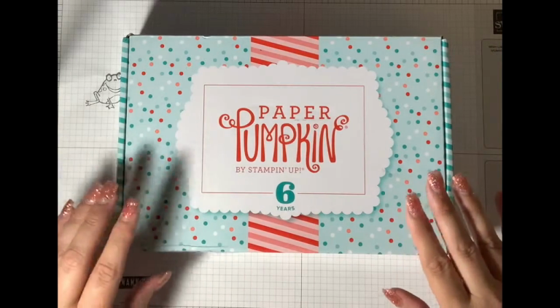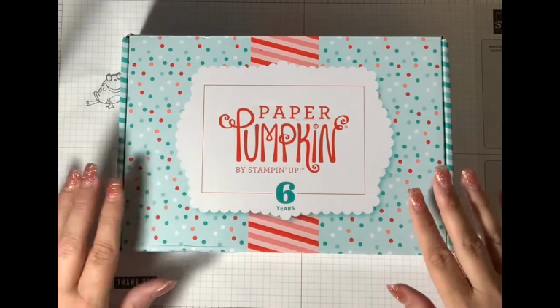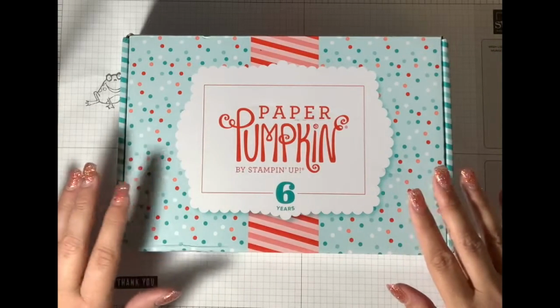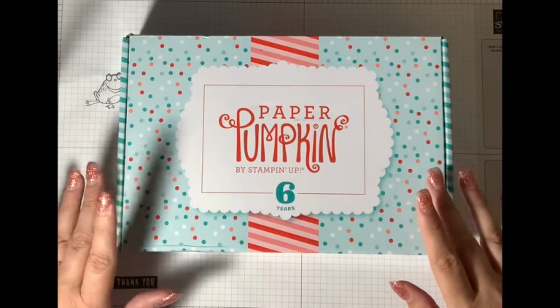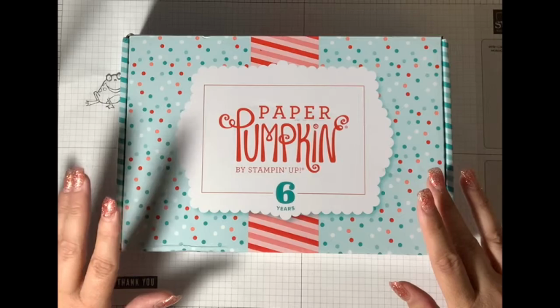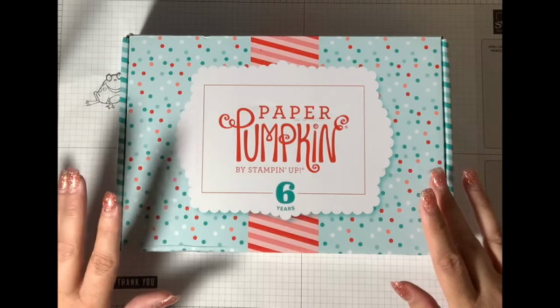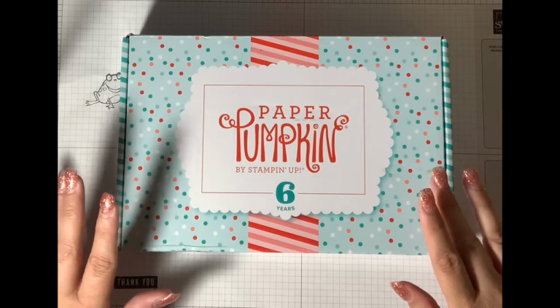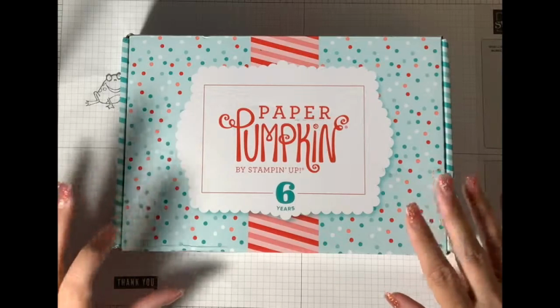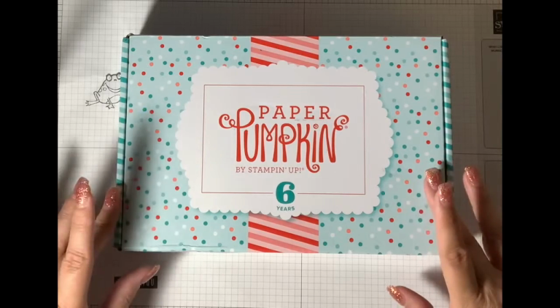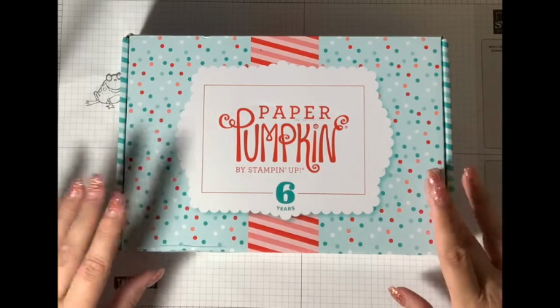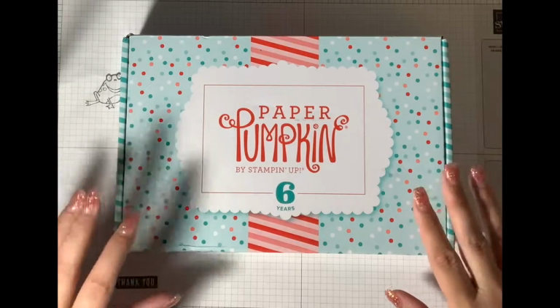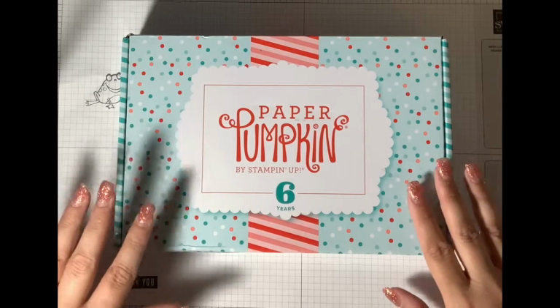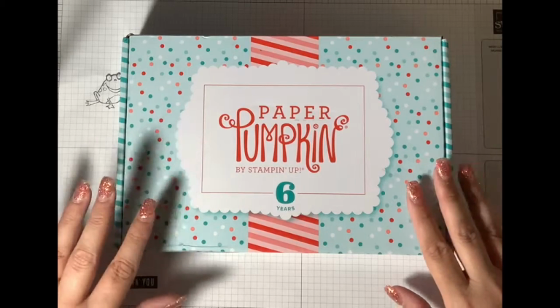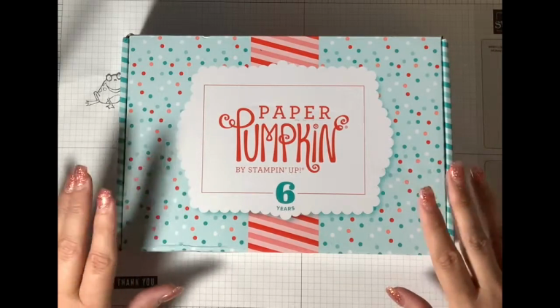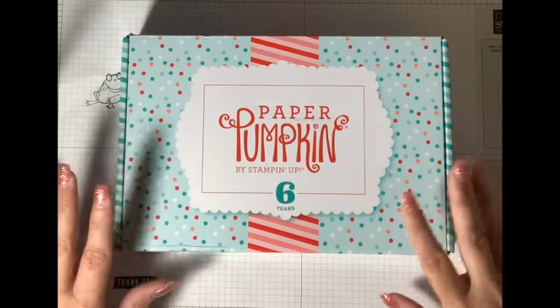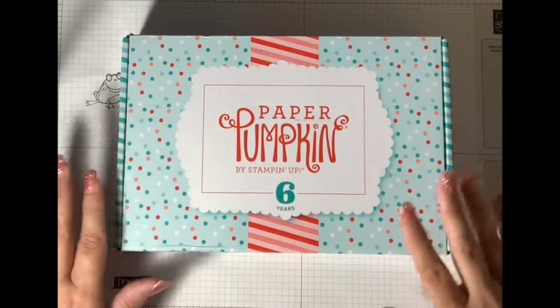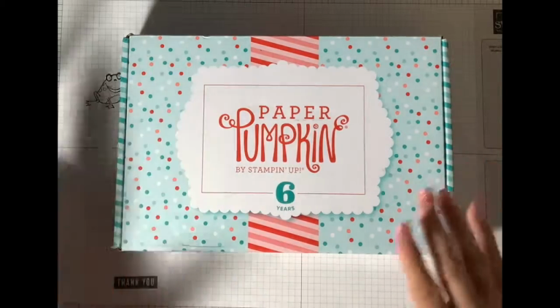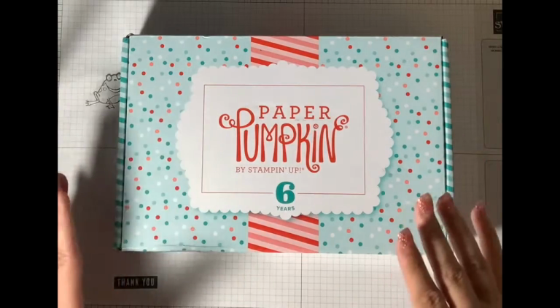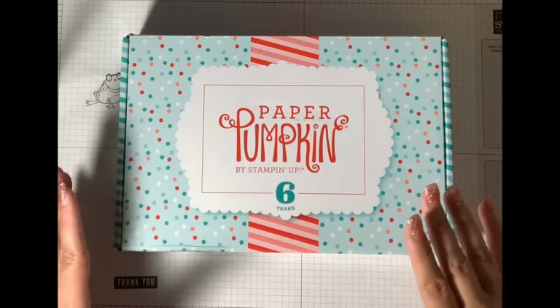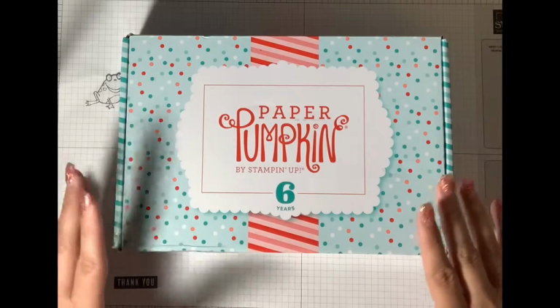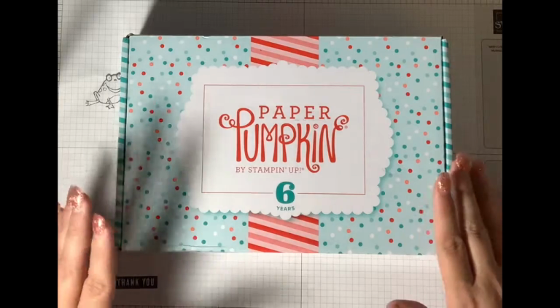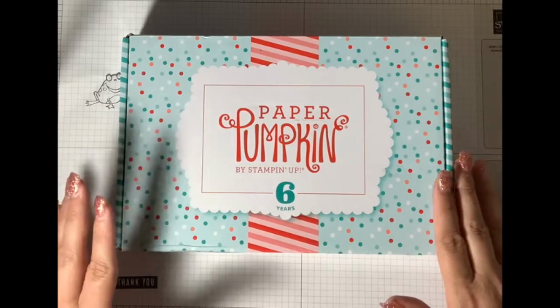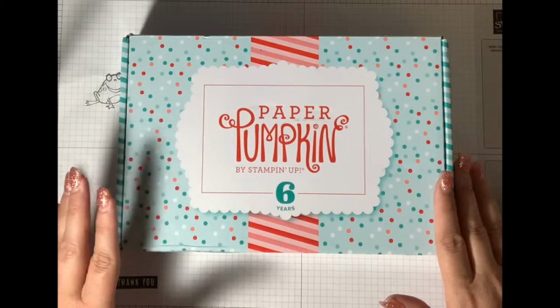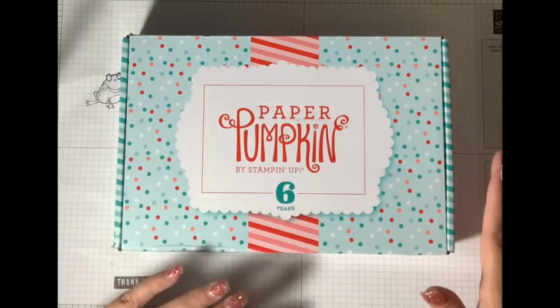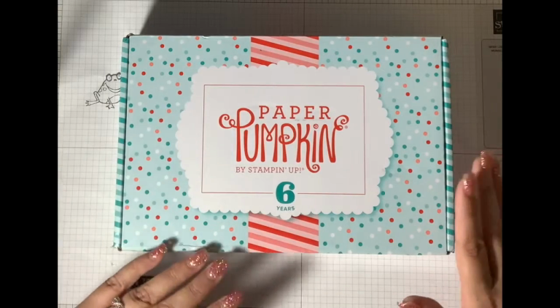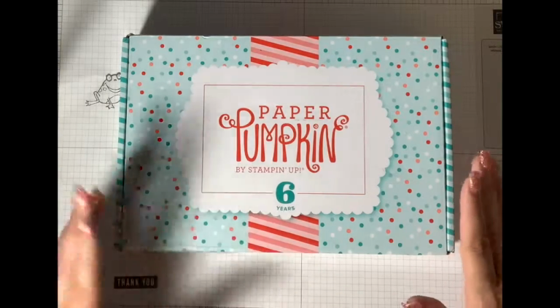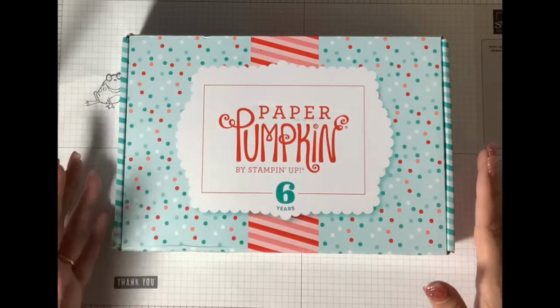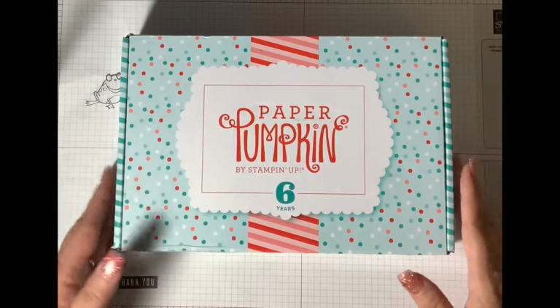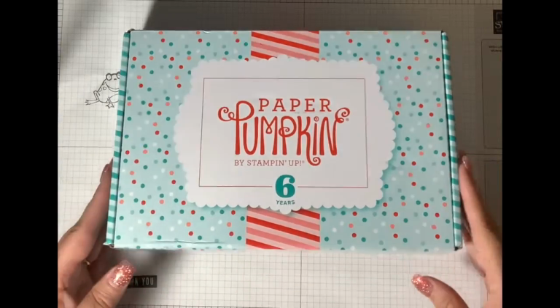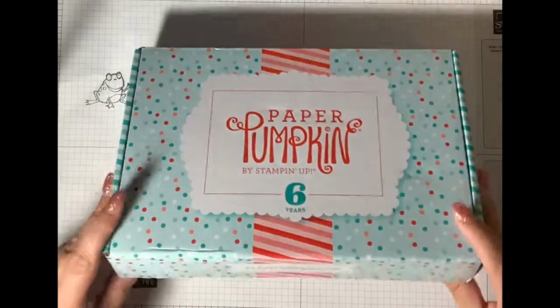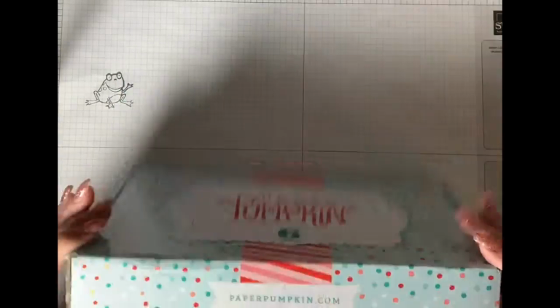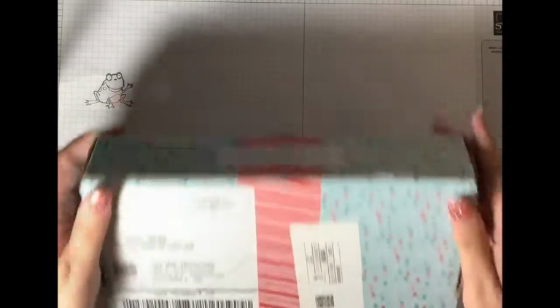You also get enough to make cards — every month it's different, so you get anywhere from about 12 cards to 18. But they're all different.